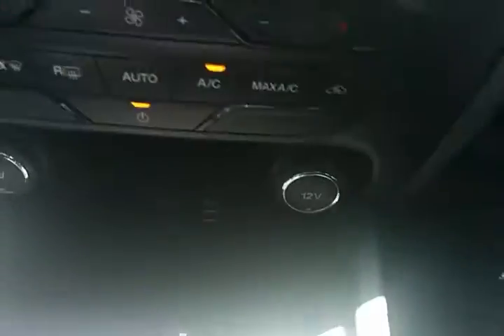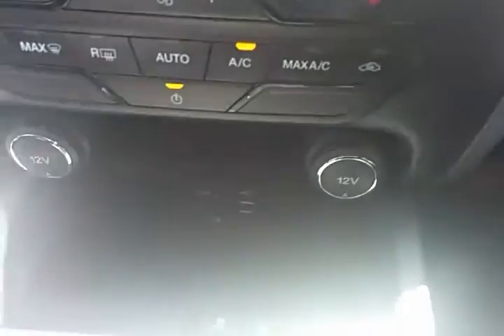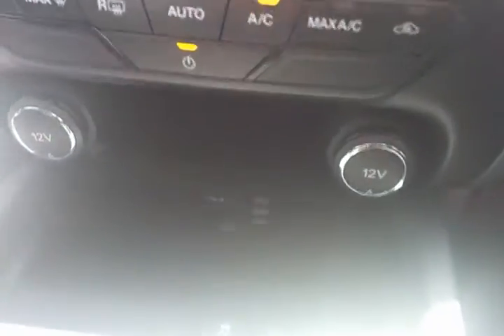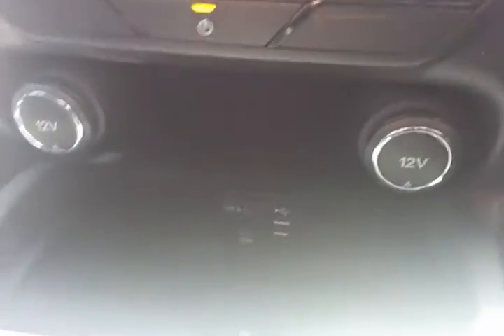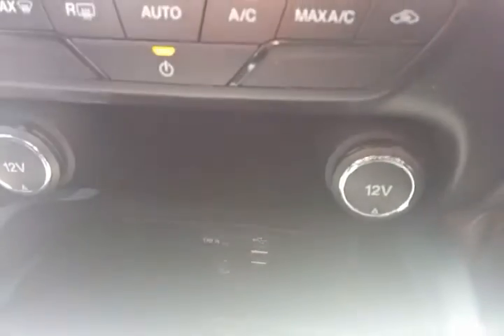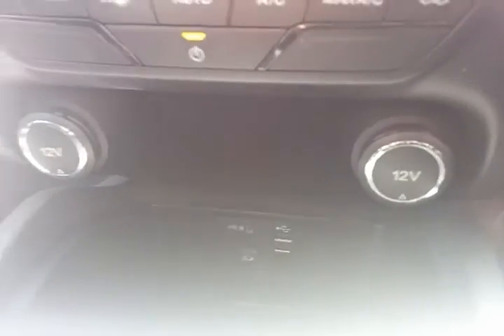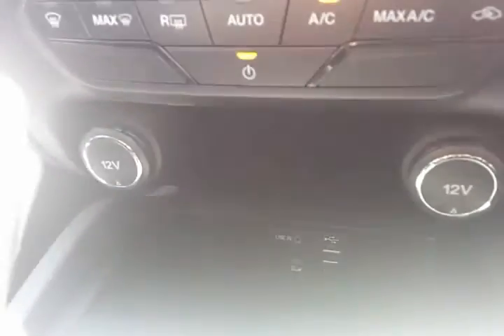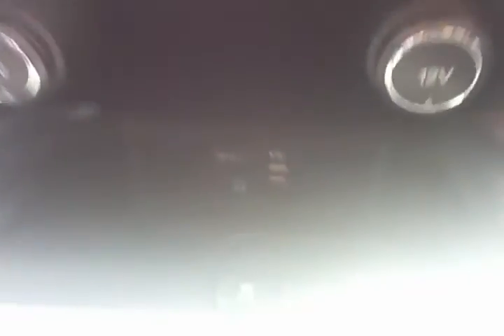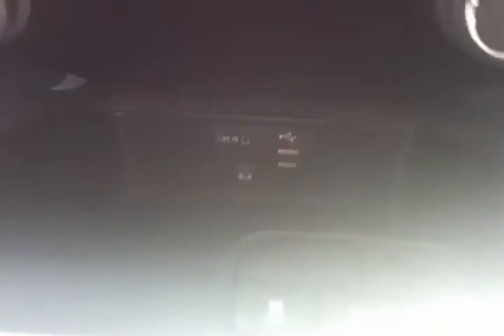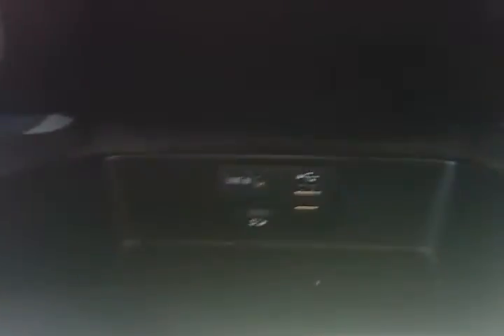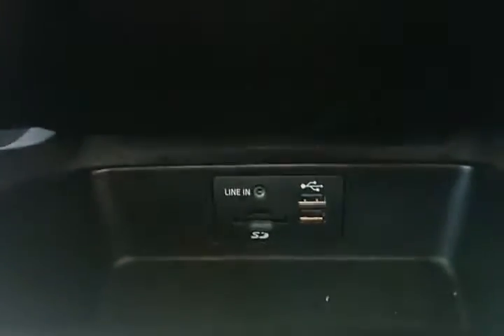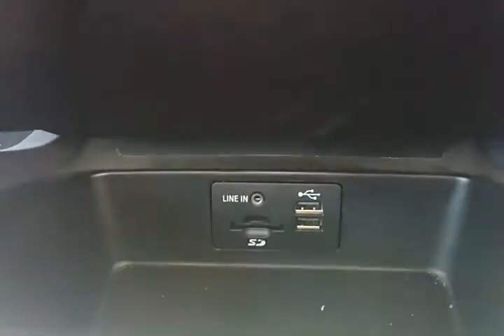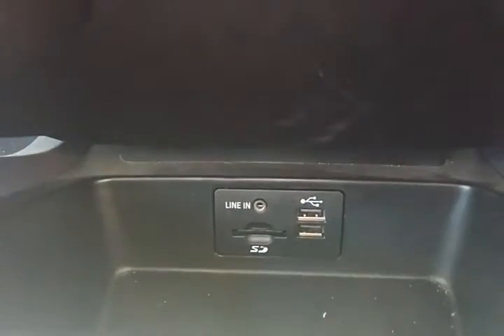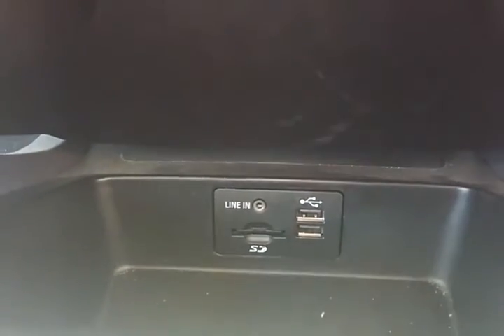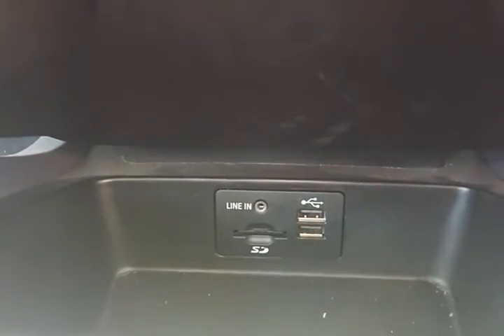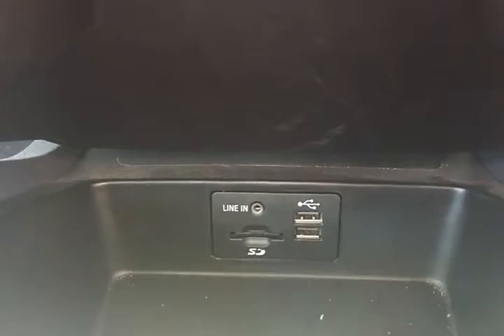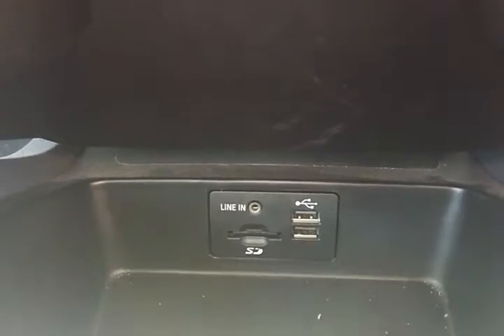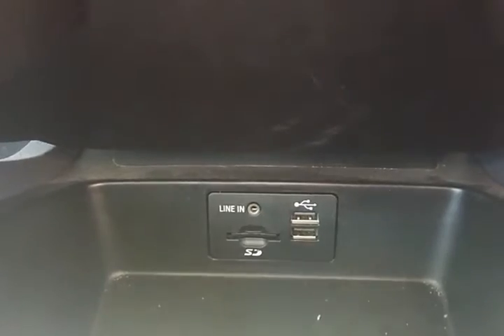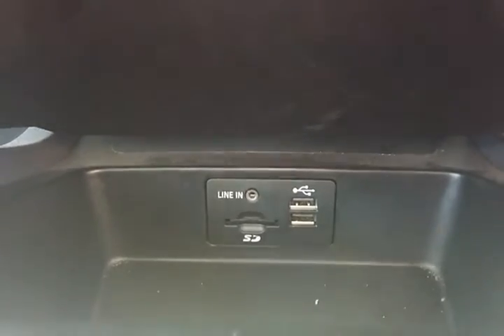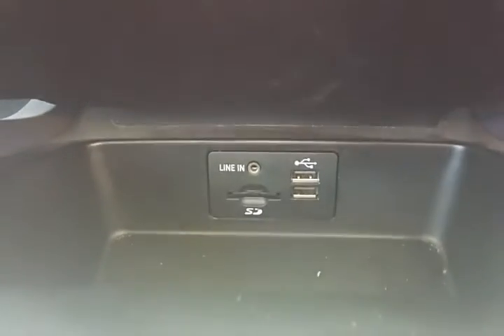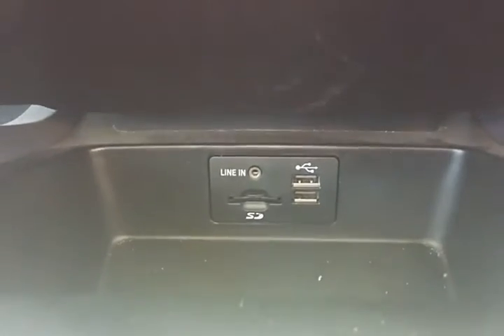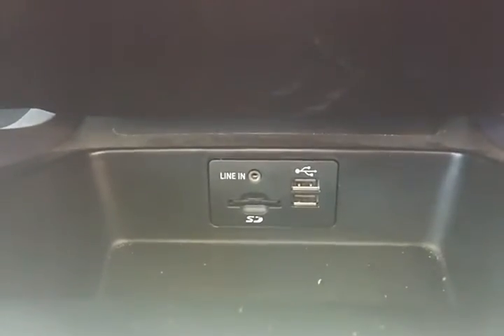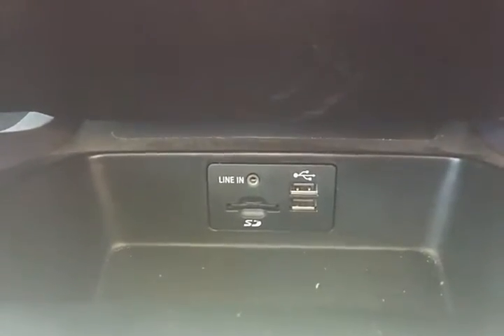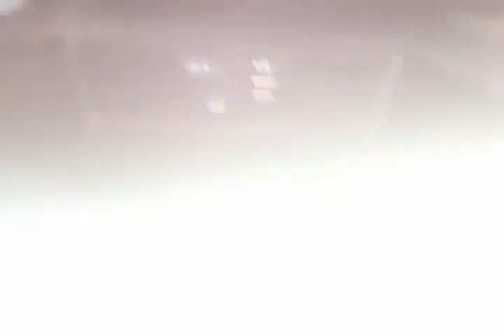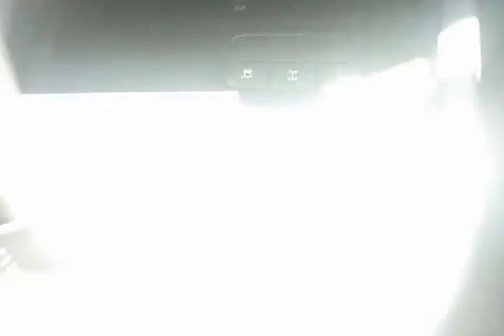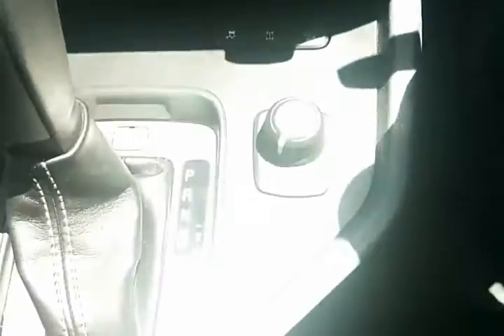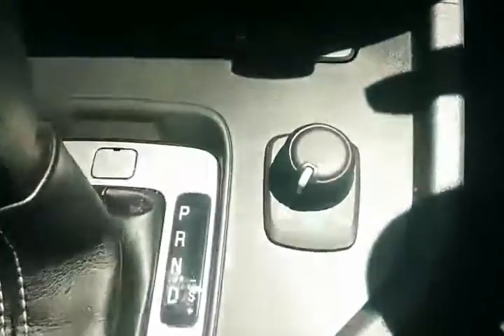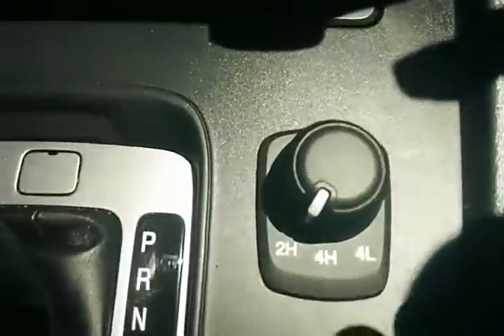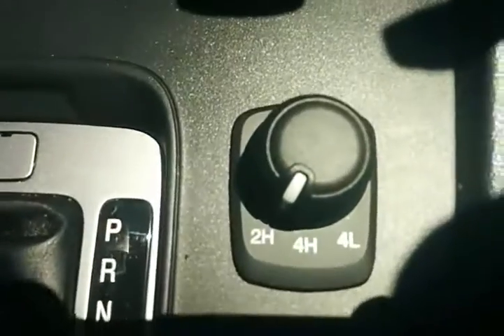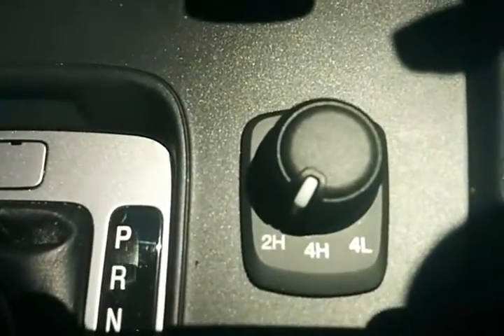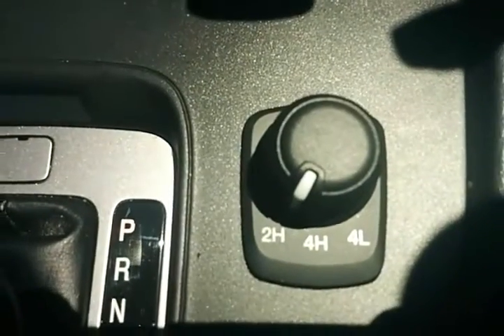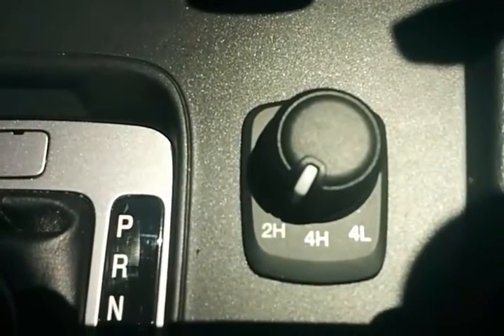Underneath you've got two 12-volt auxiliary power points, and down the bottom there you've got dual USB ports, an auxiliary line-in, and also your SD card reader.